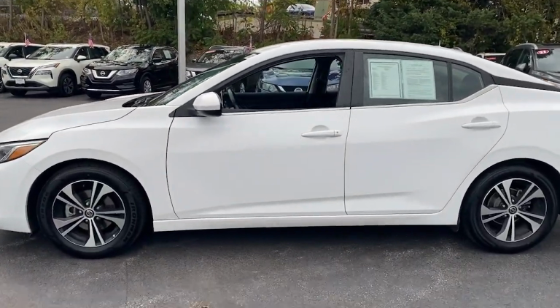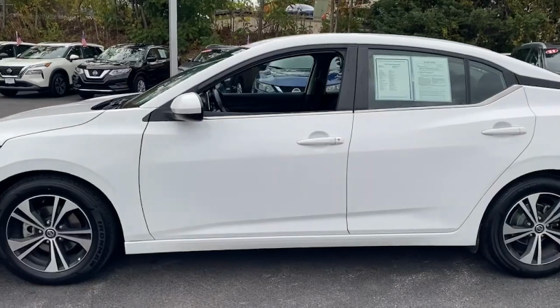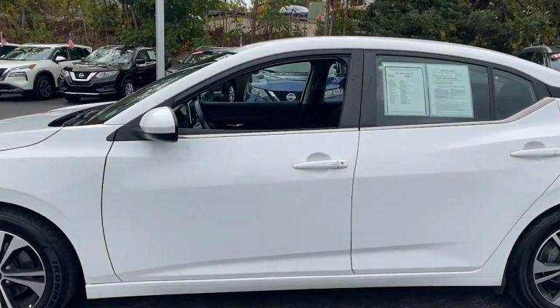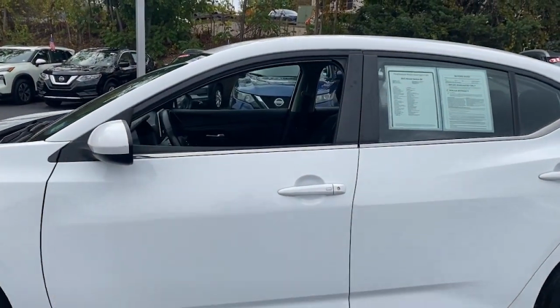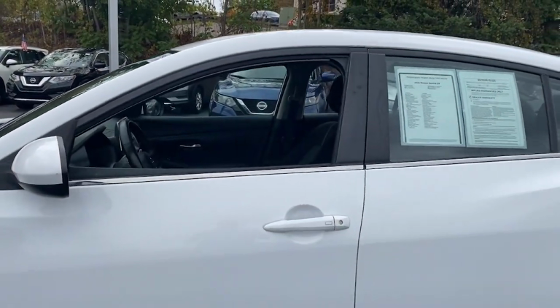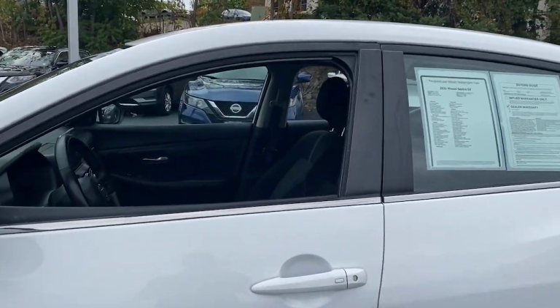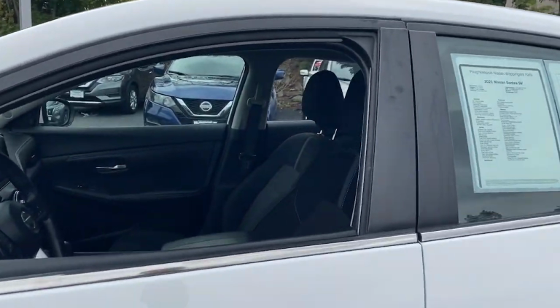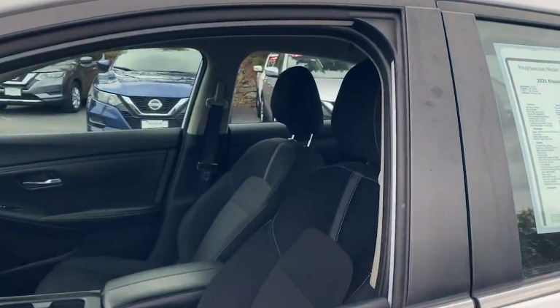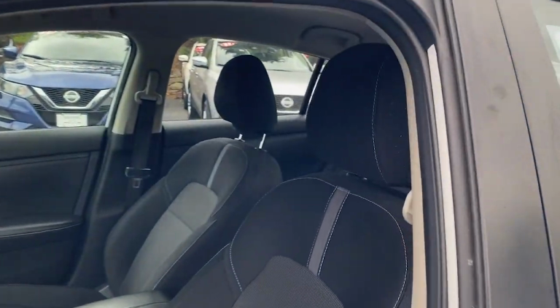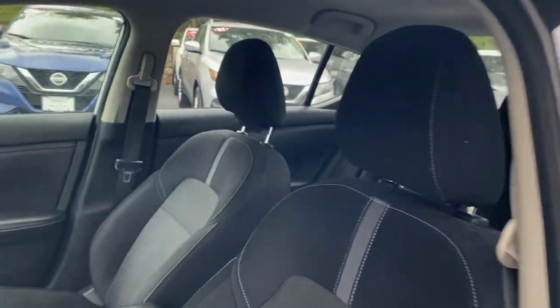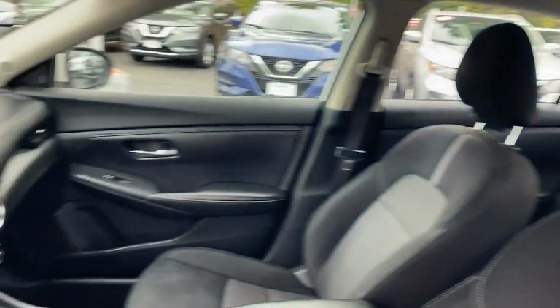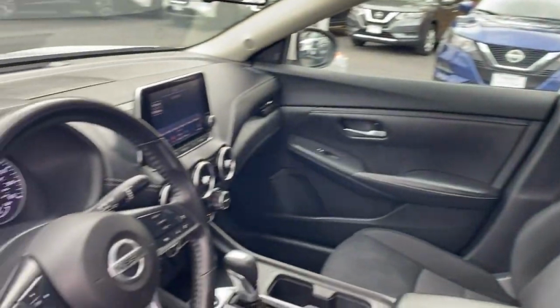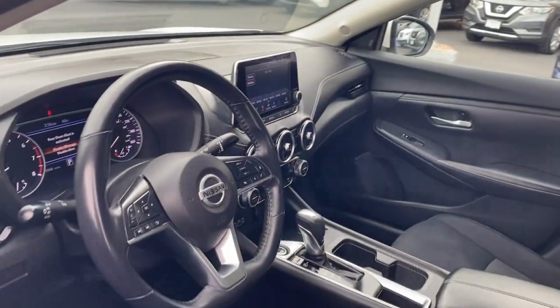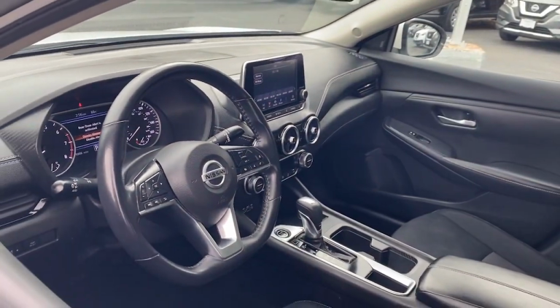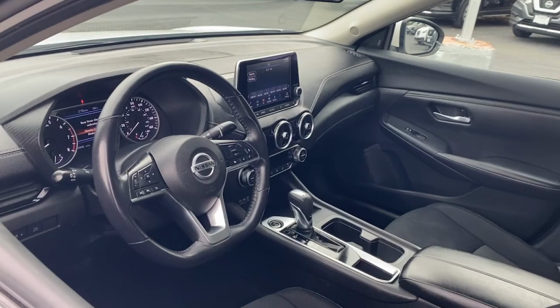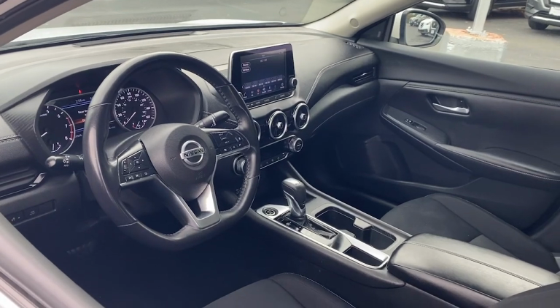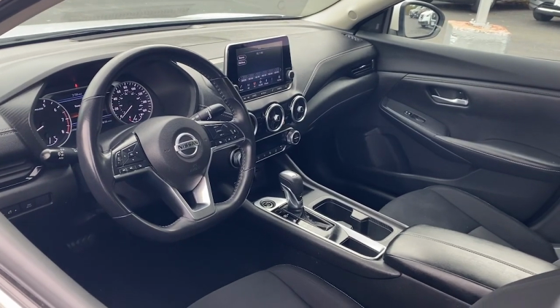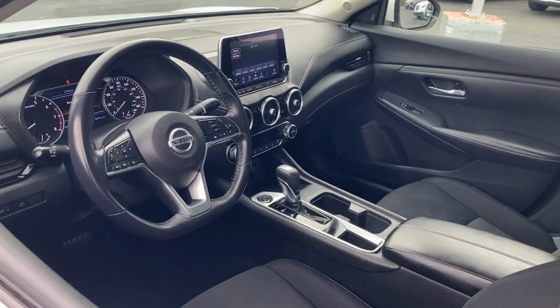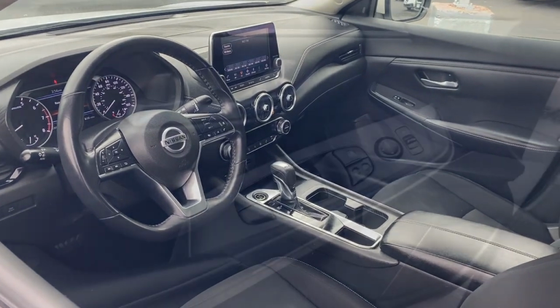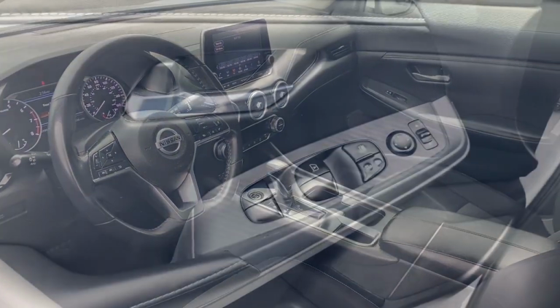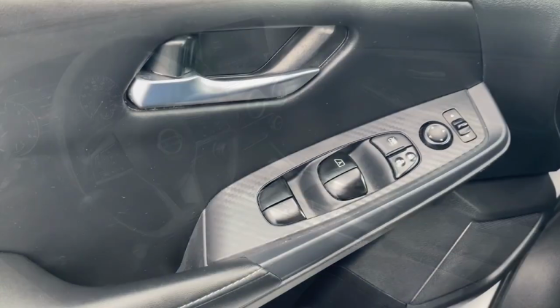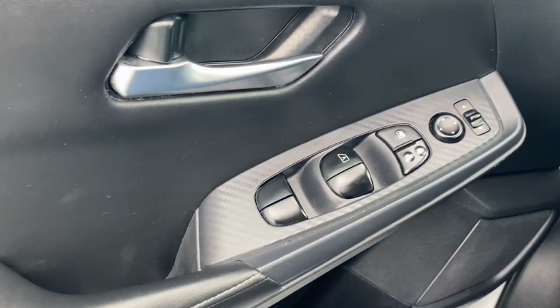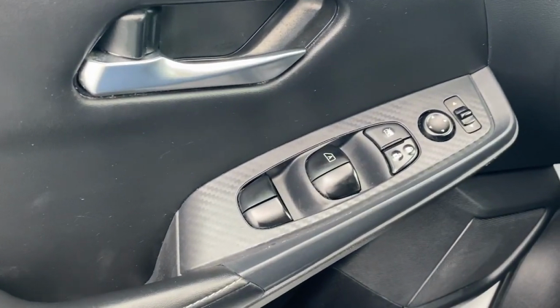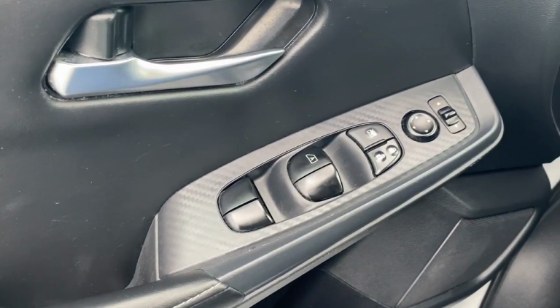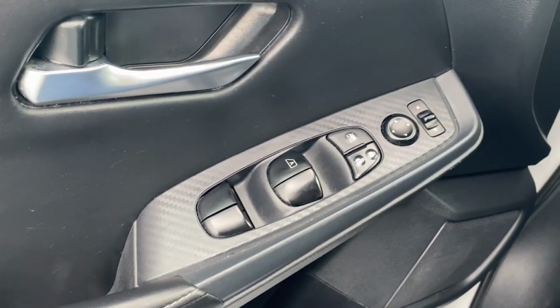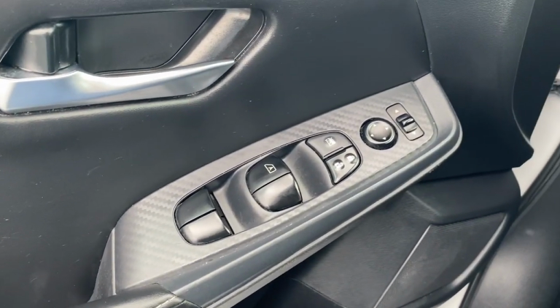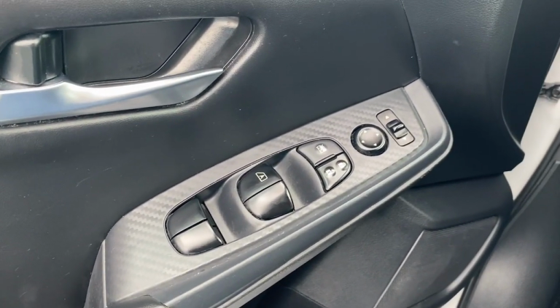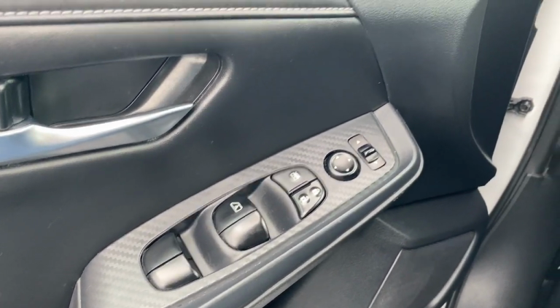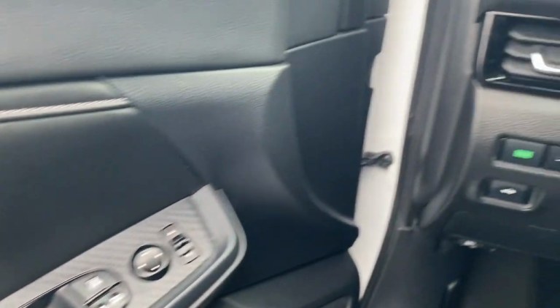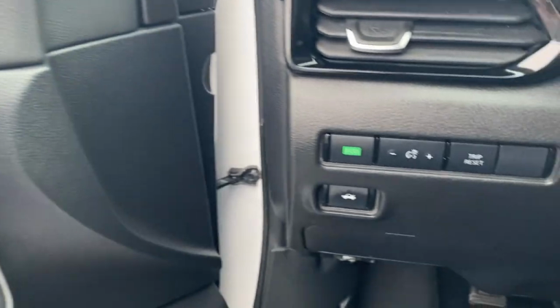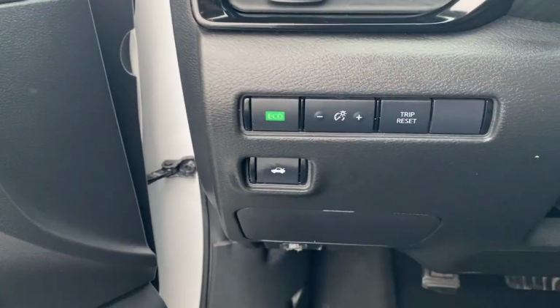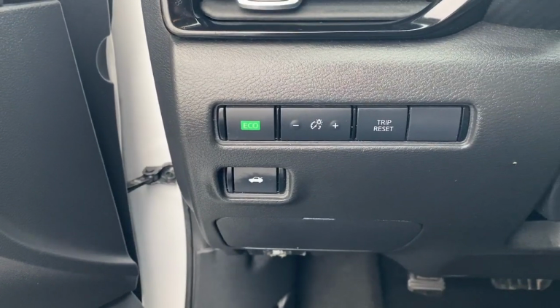Comfort, convenience, safety, and fun are all yours in the sleek and spirited Sentra. This mid-size four-door with modern flair delivers a roomy interior with plenty of creature comforts and thoughtful storage solutions.